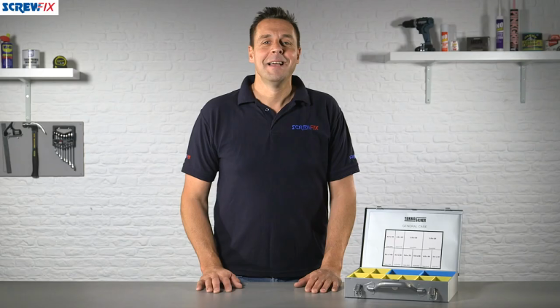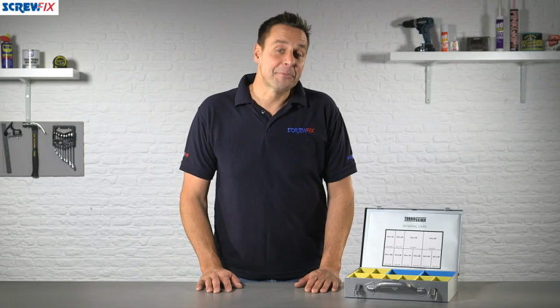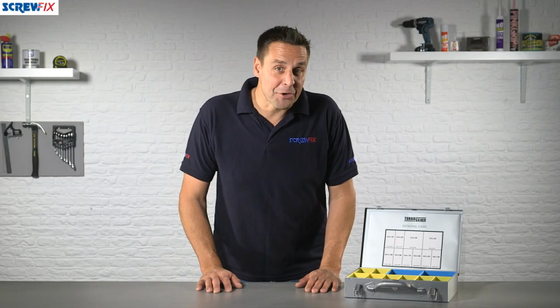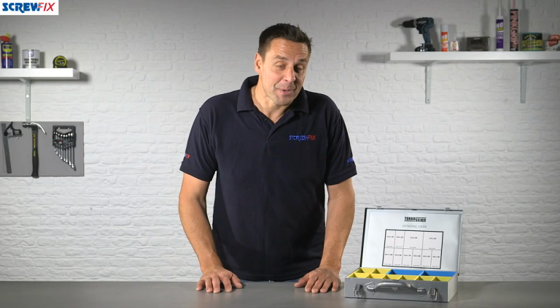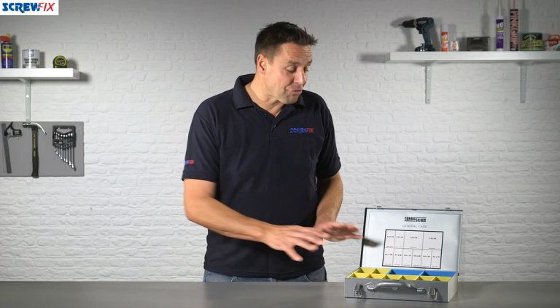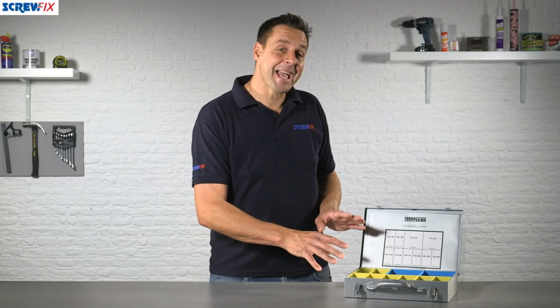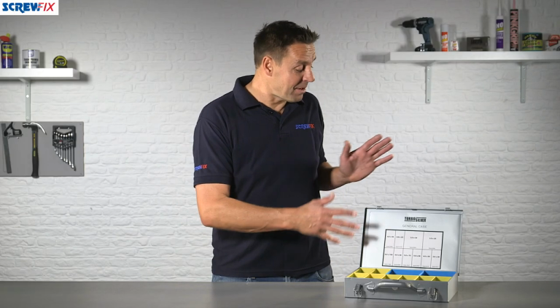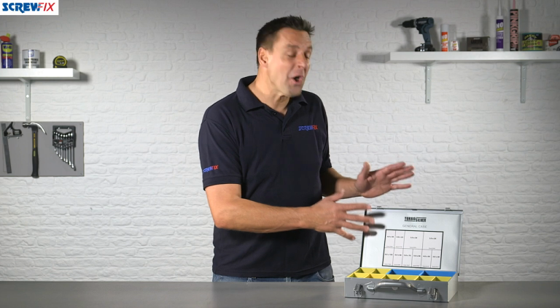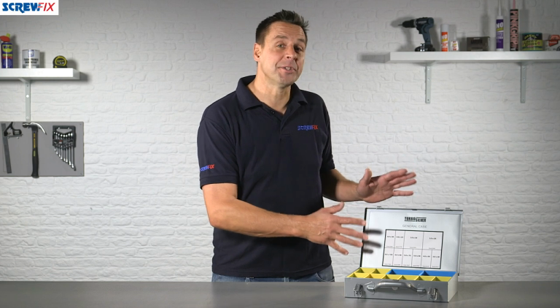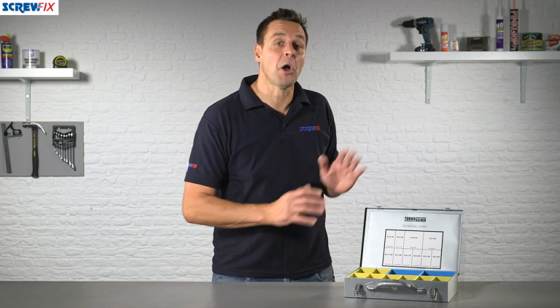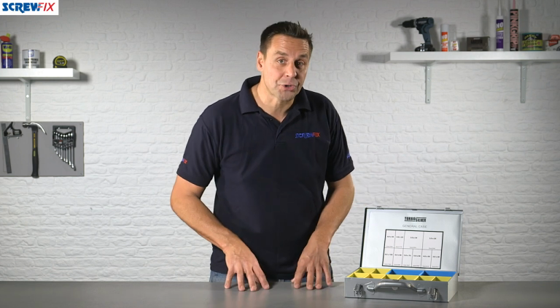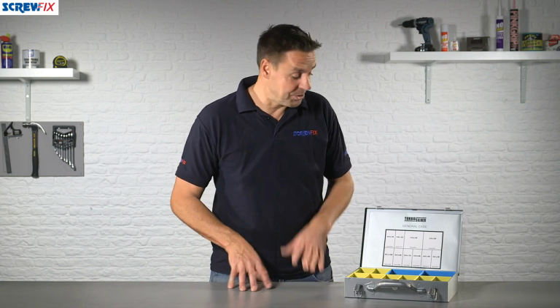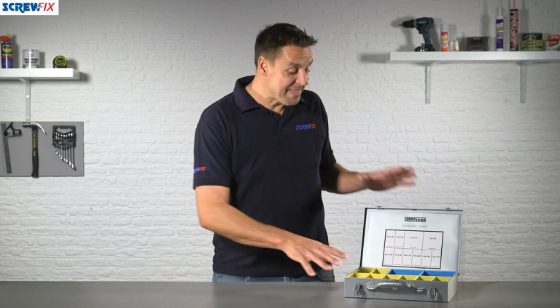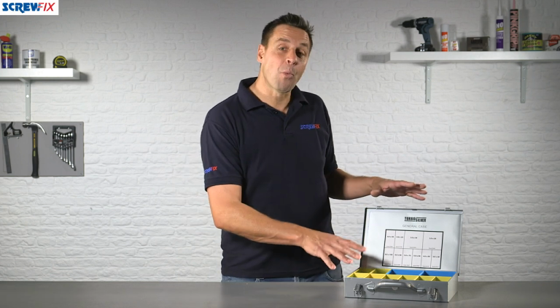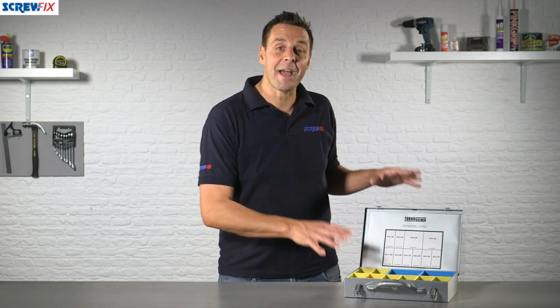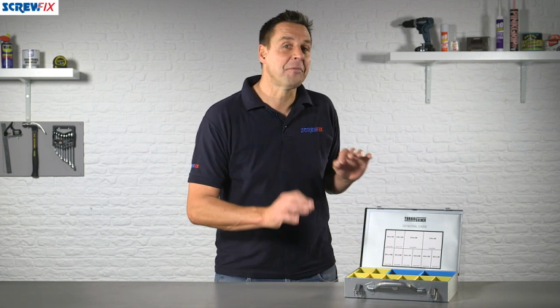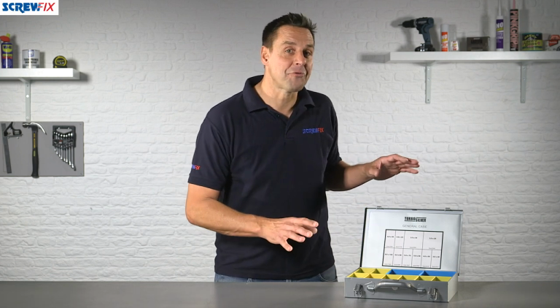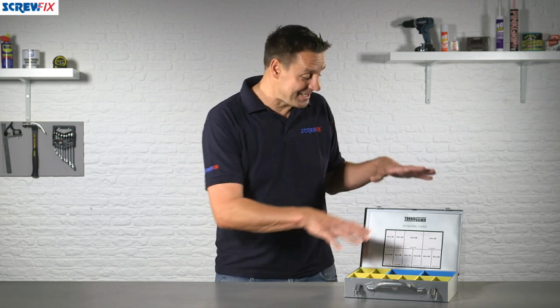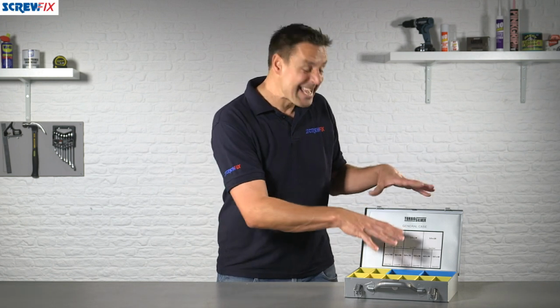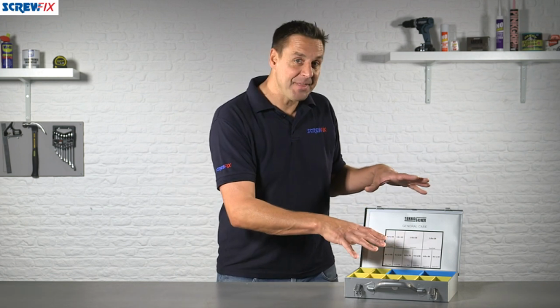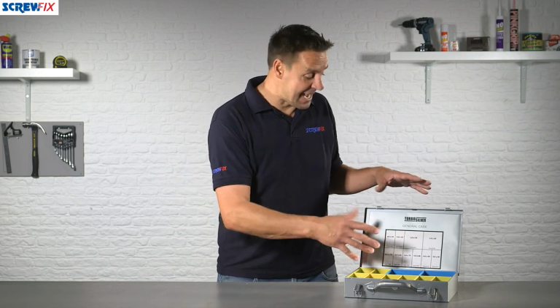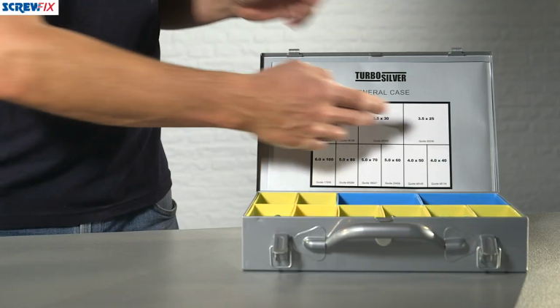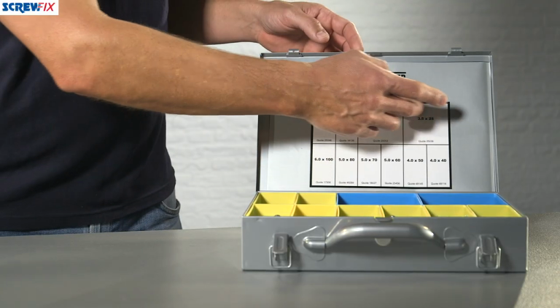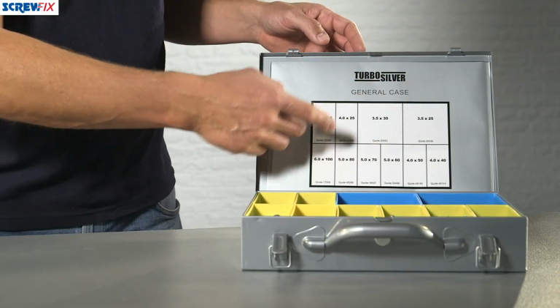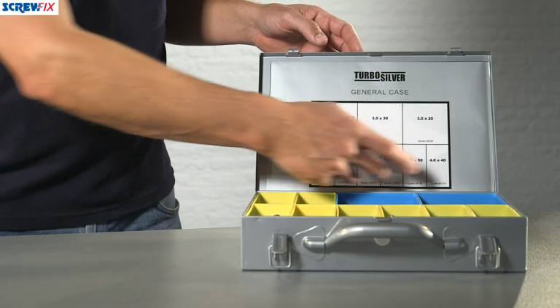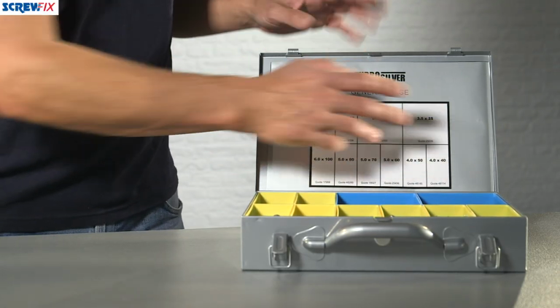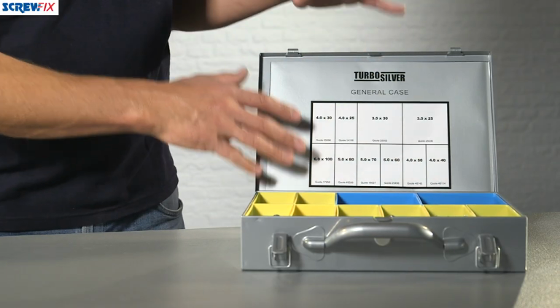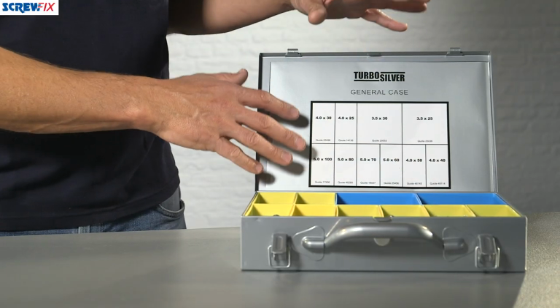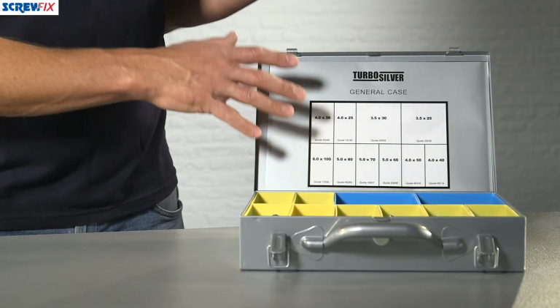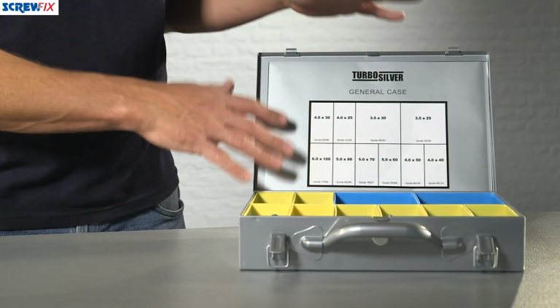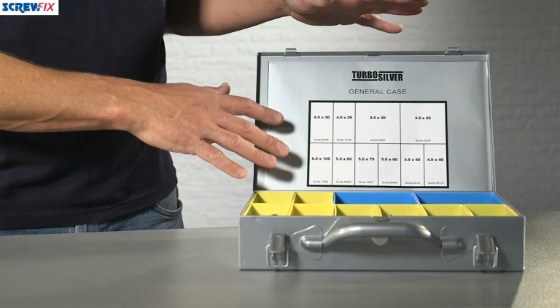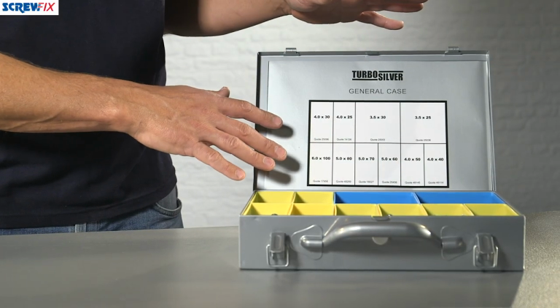Here from Screwfix we have a trade case of turbo silver wood screws. There are 1,400 pieces in this case, available in the most popular sizes for everyday use.